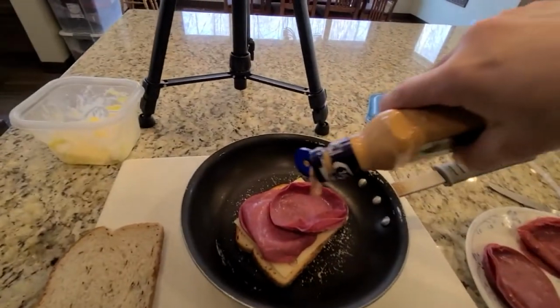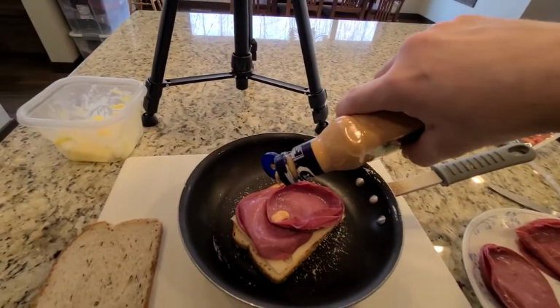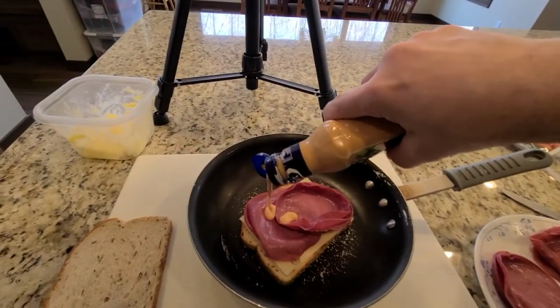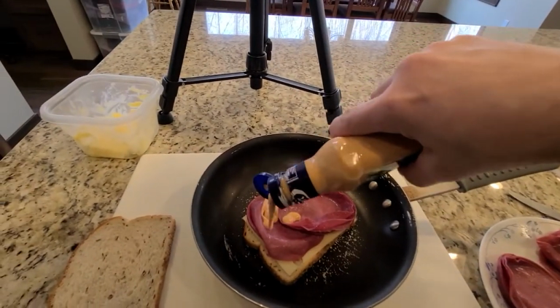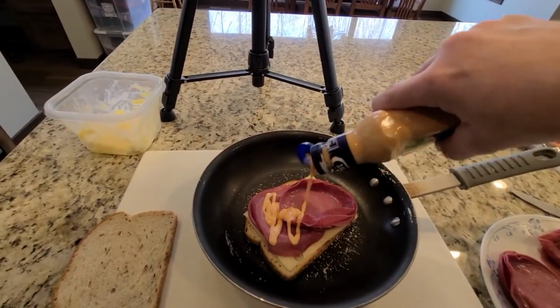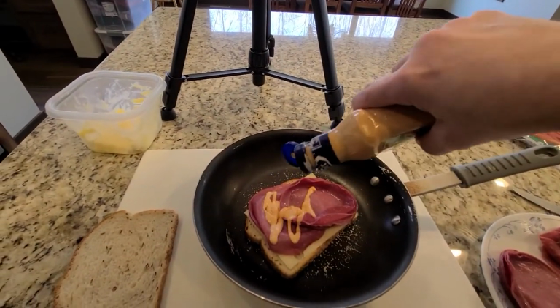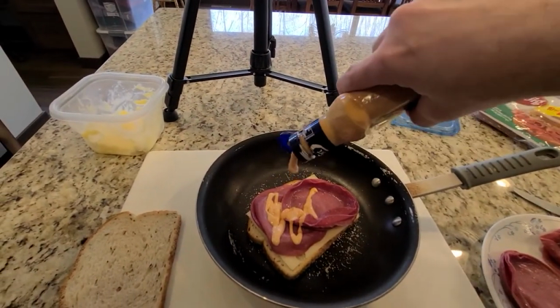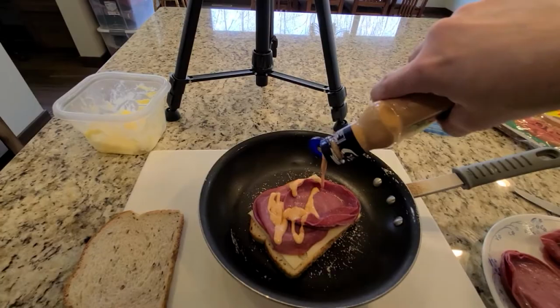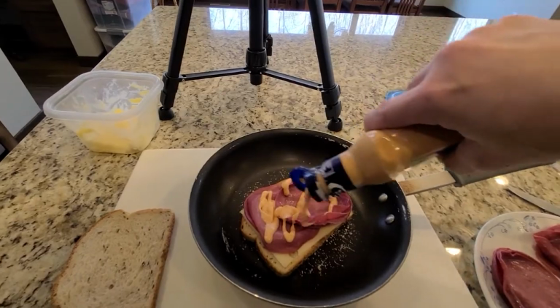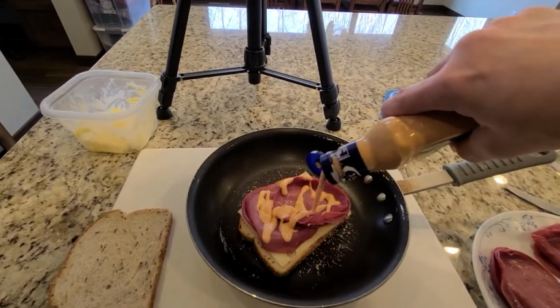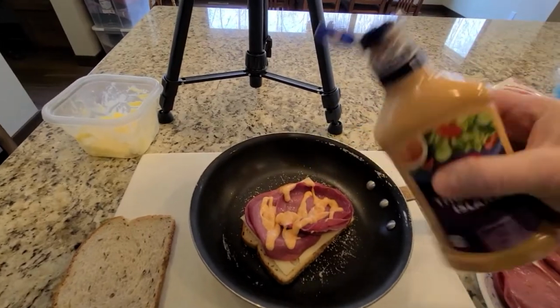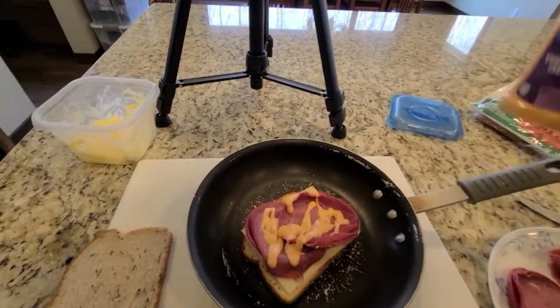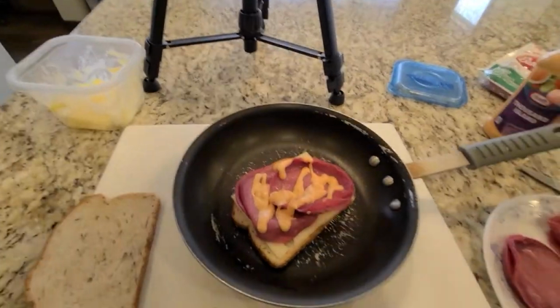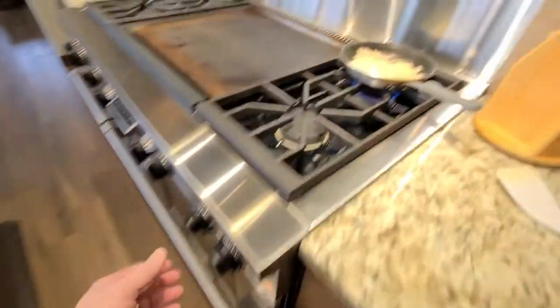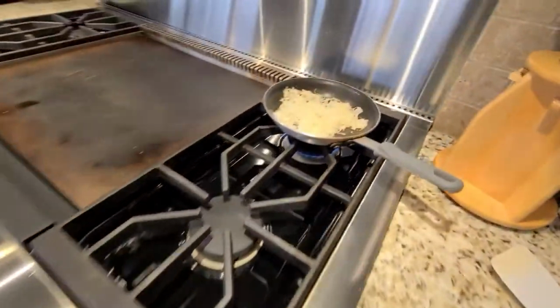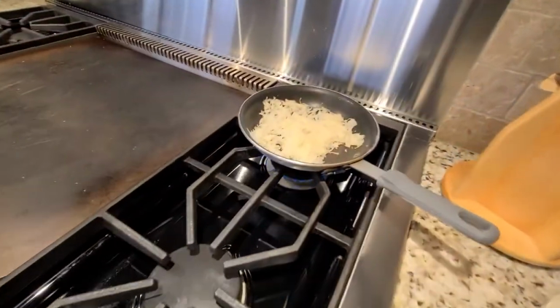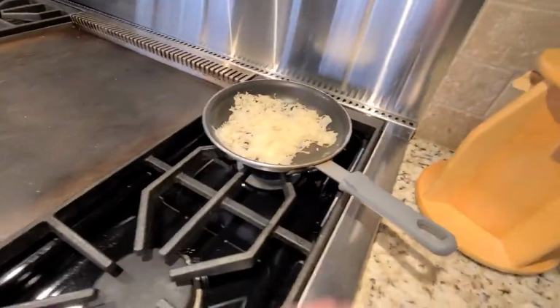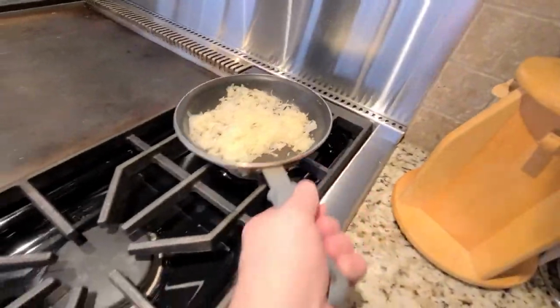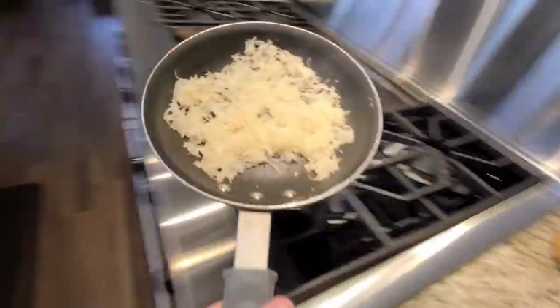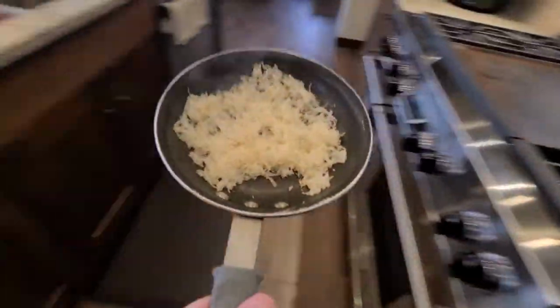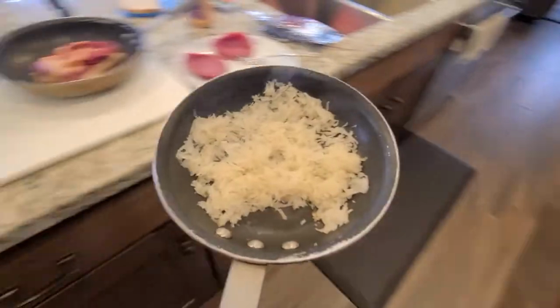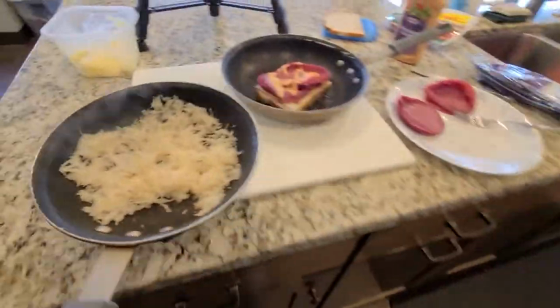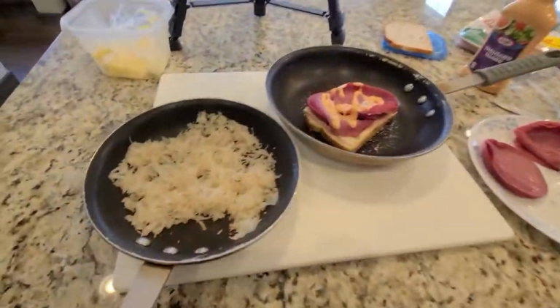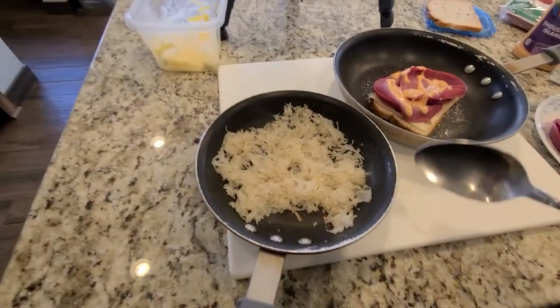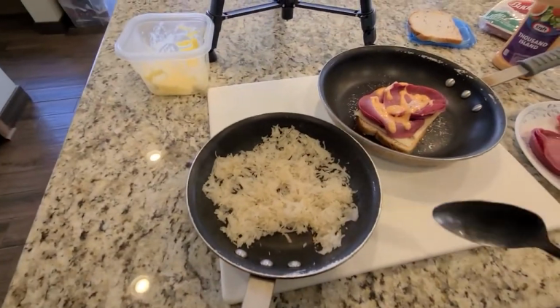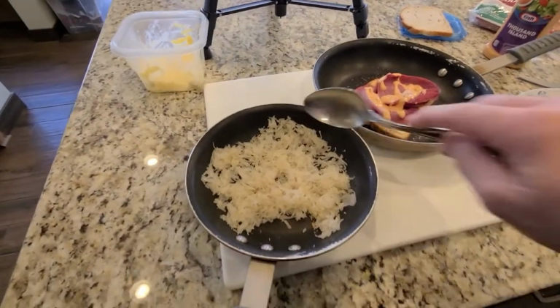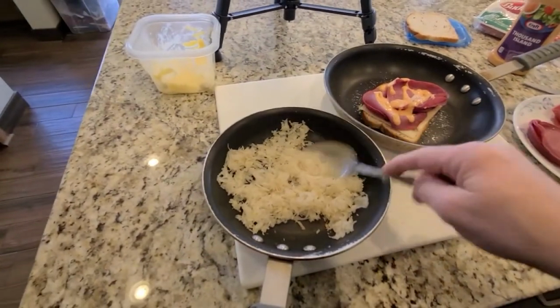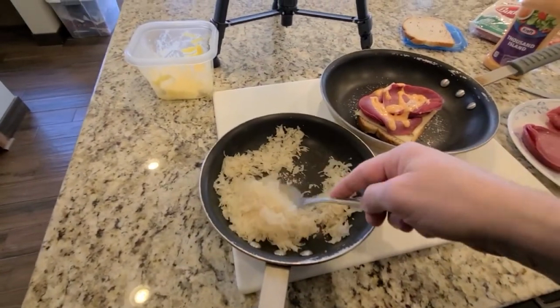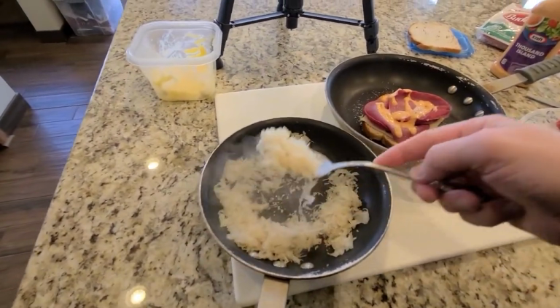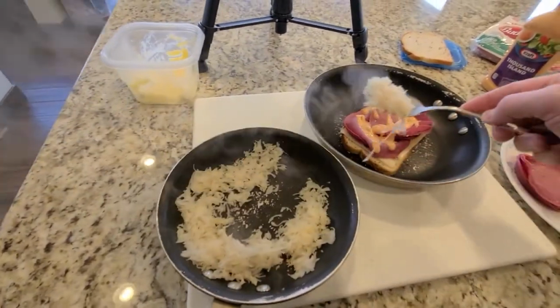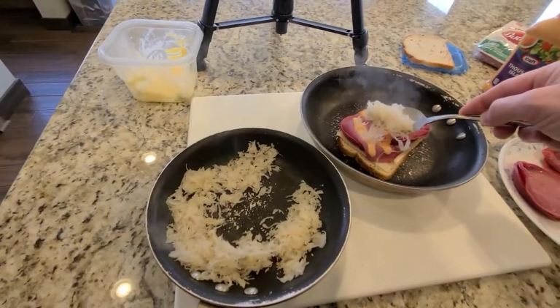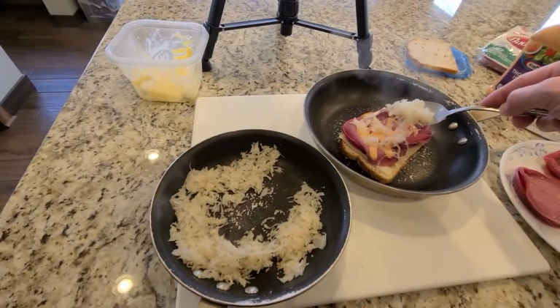Hit it with some Thousand Island dressing. Now comes your sauerkraut — use about half the kraut and put it on top of your Thousand Island dressing.